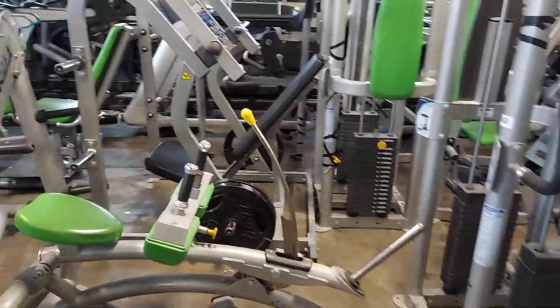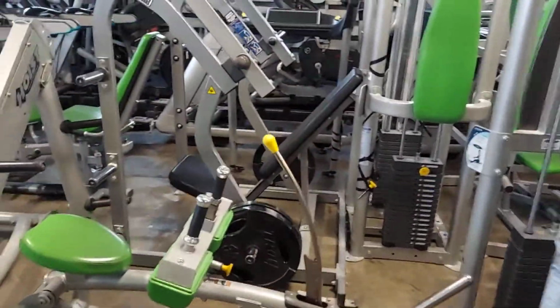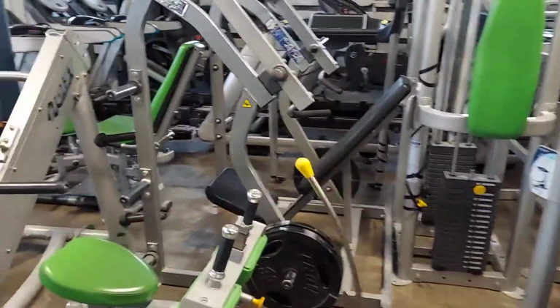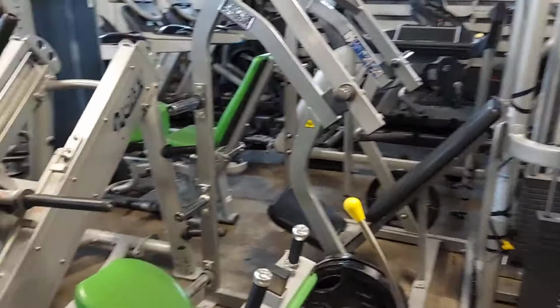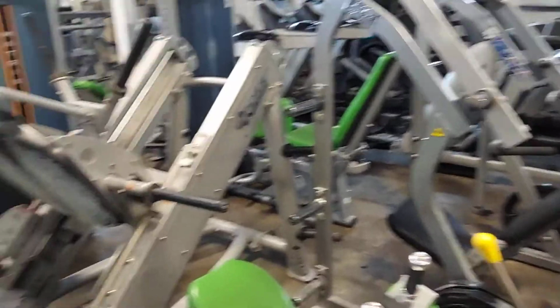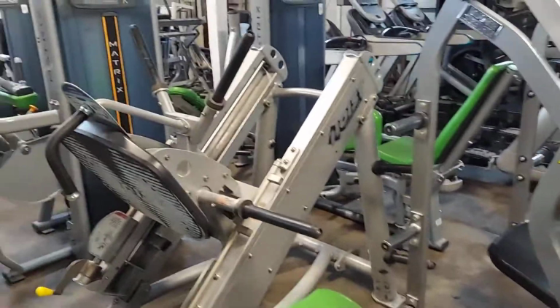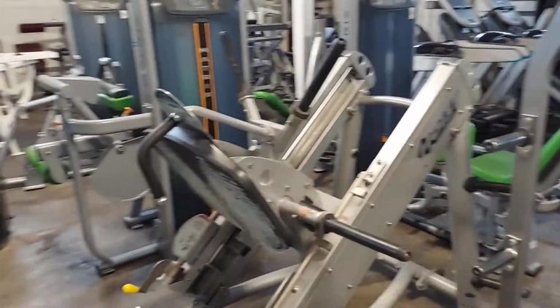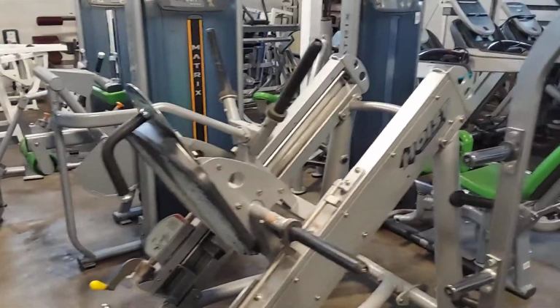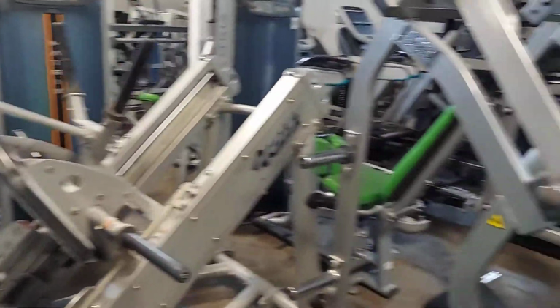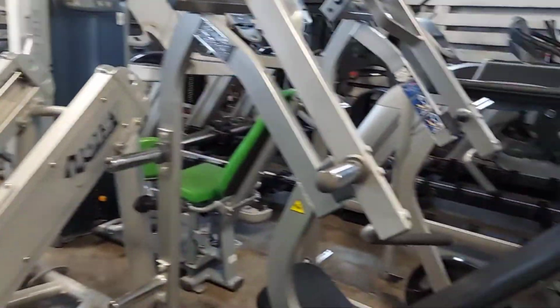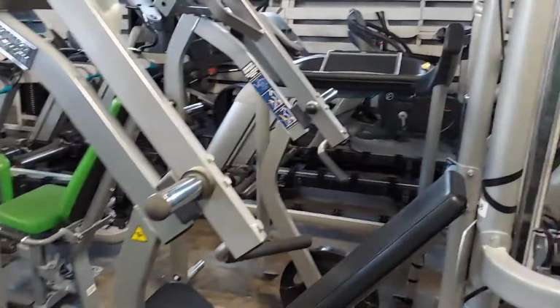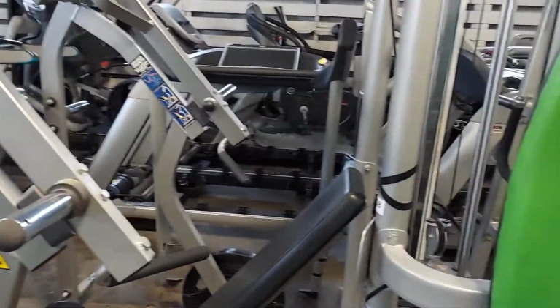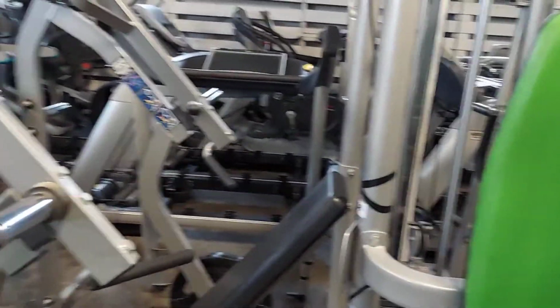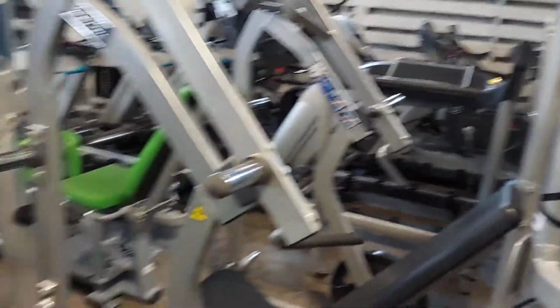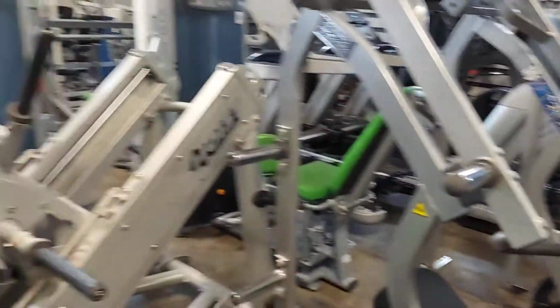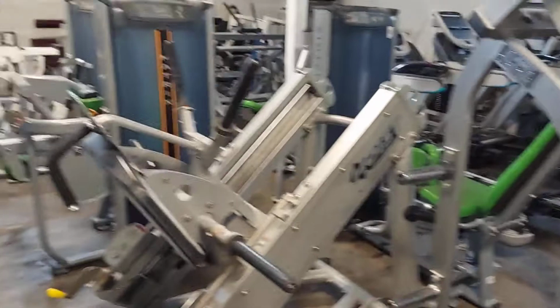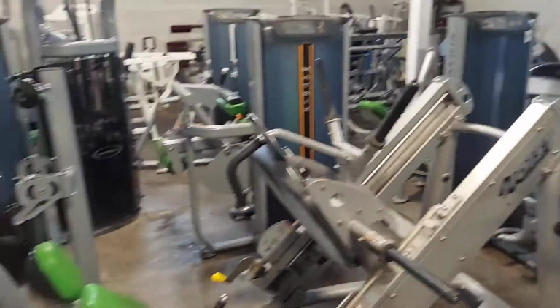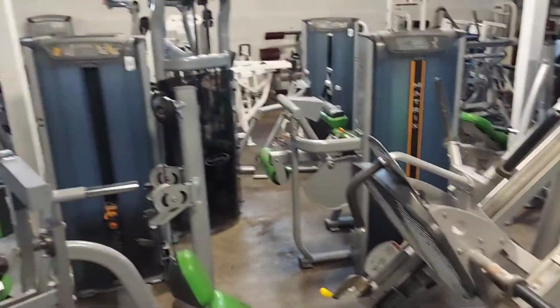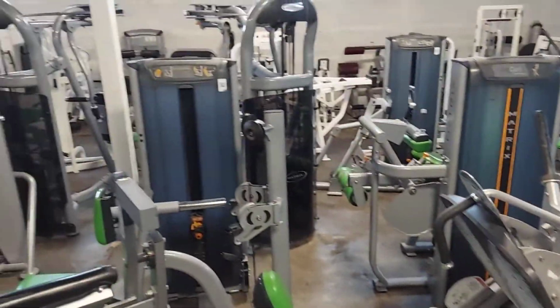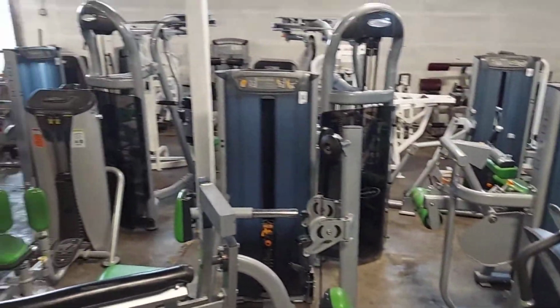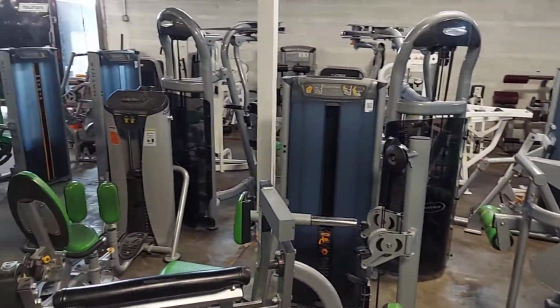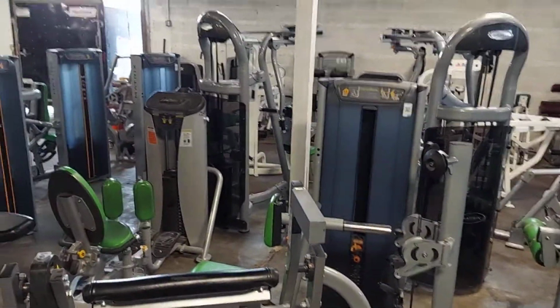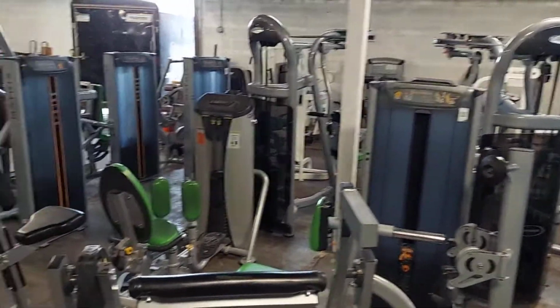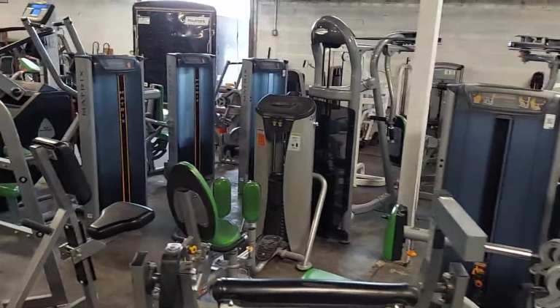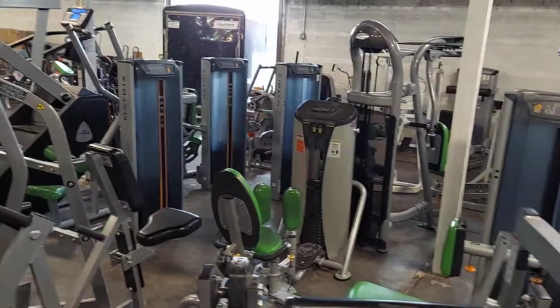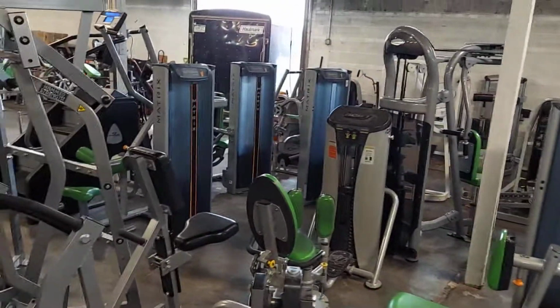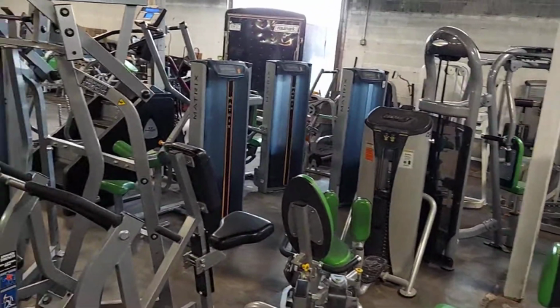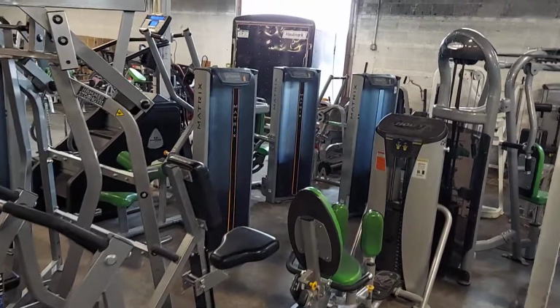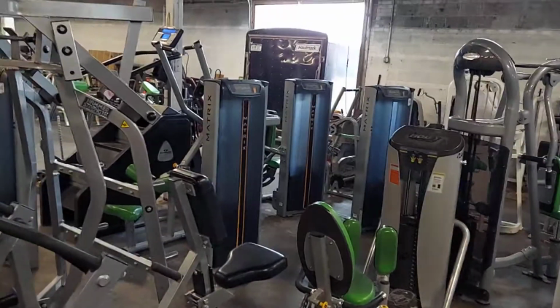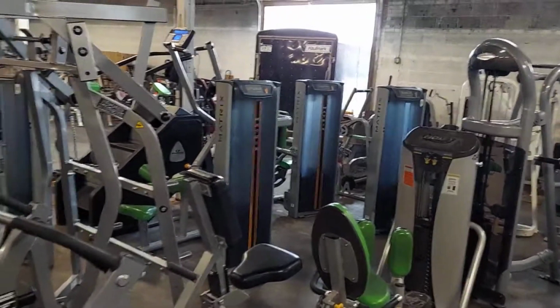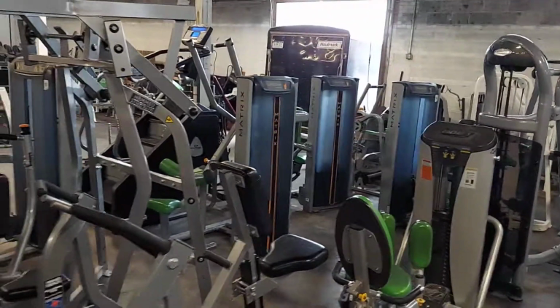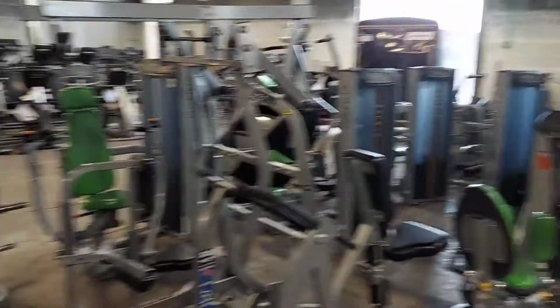Just pulled it in yesterday, so it's all kind of unorganized and jammed in here, but we're going to make room for it today. And I'll shoot another video for you.